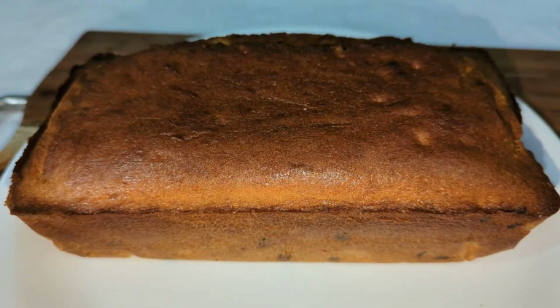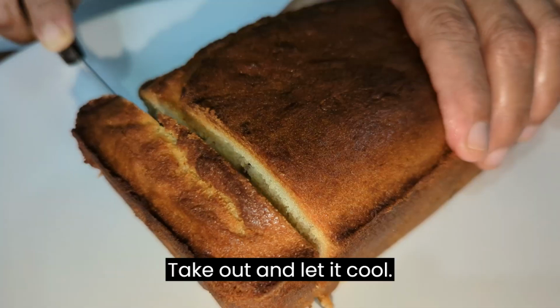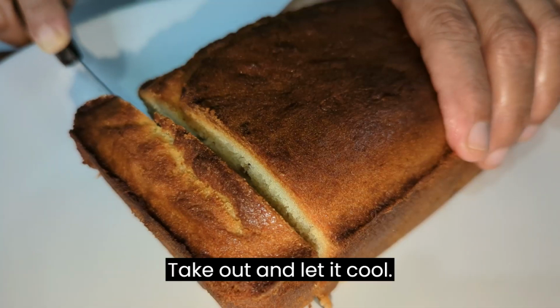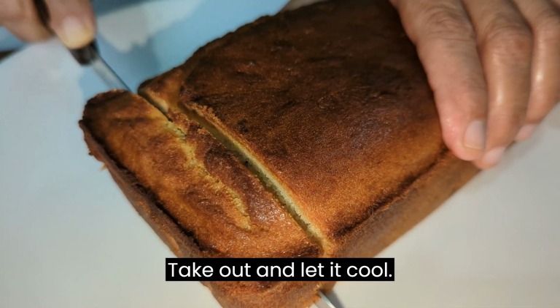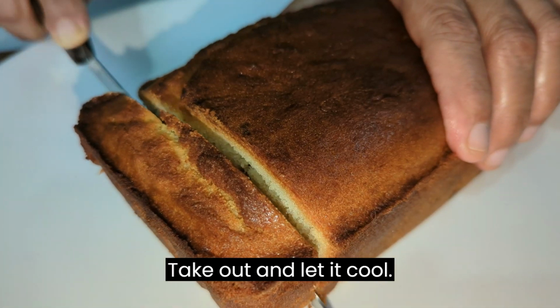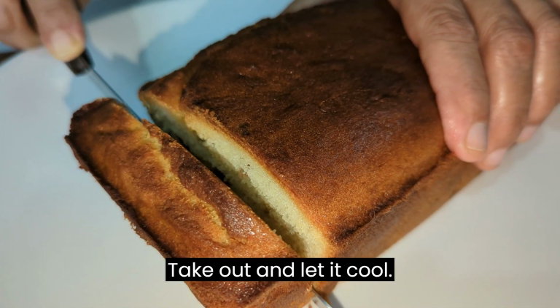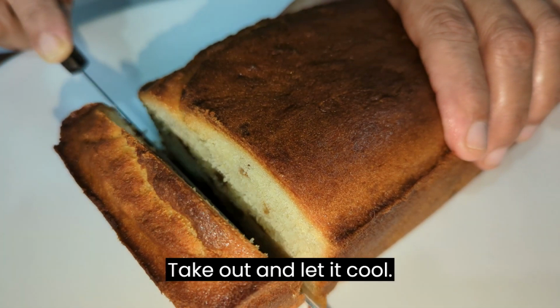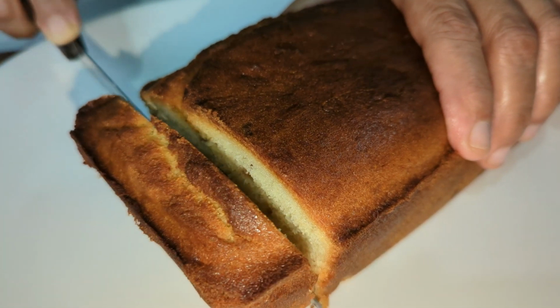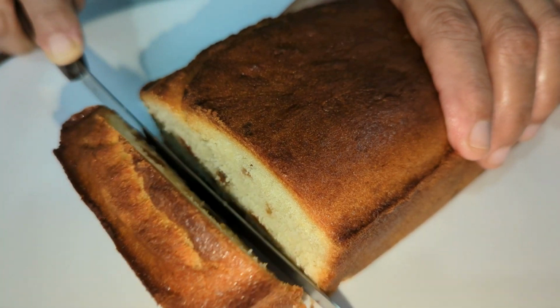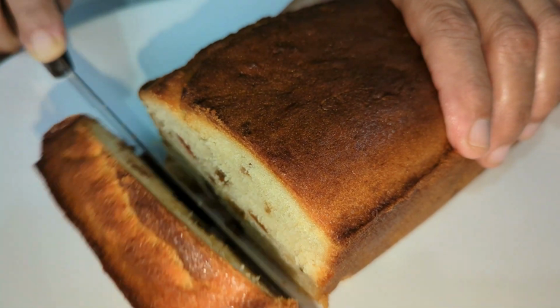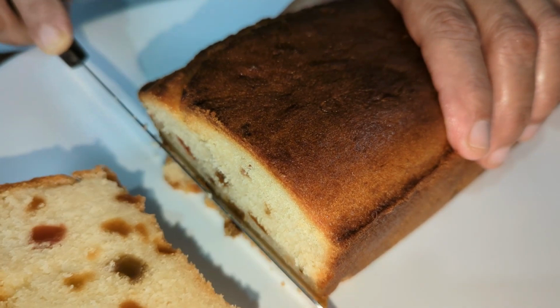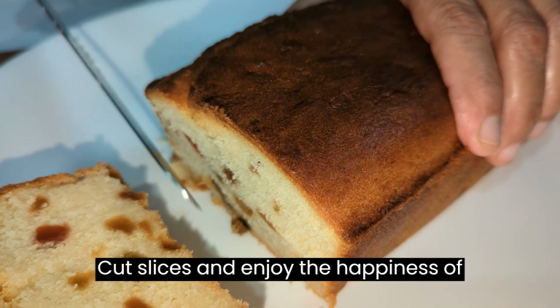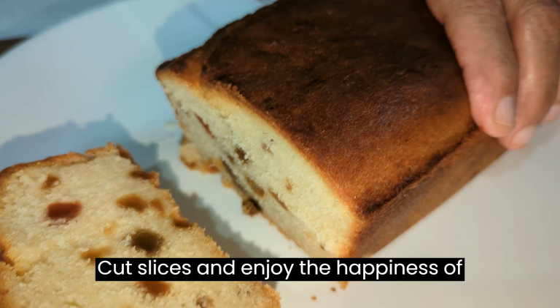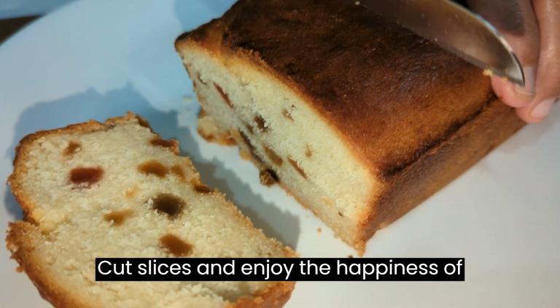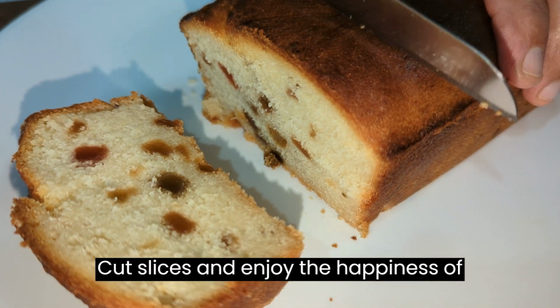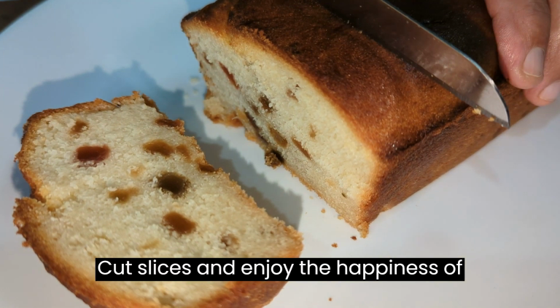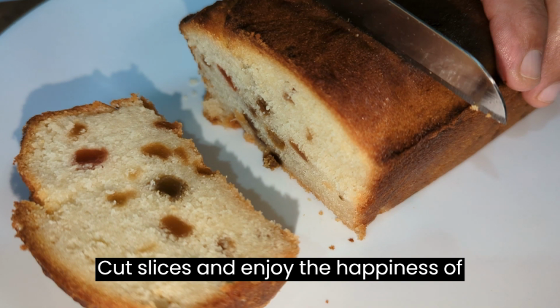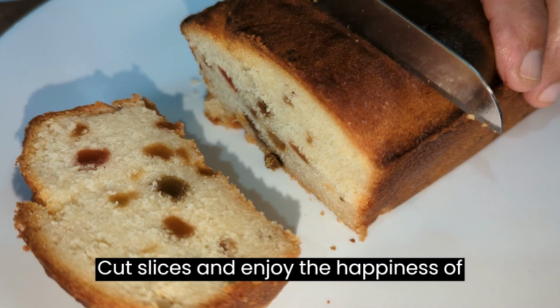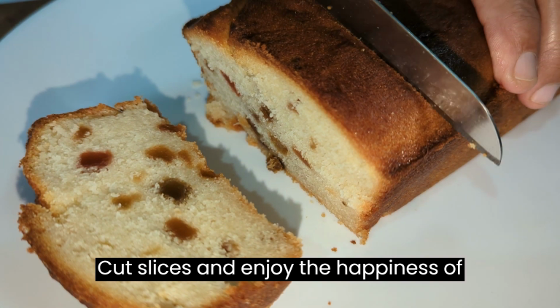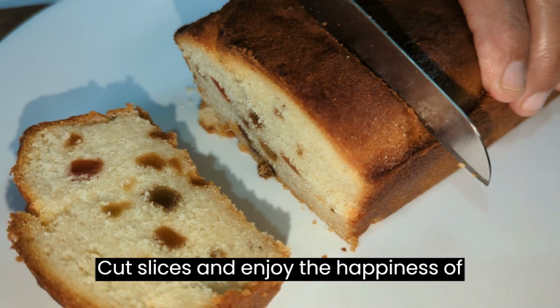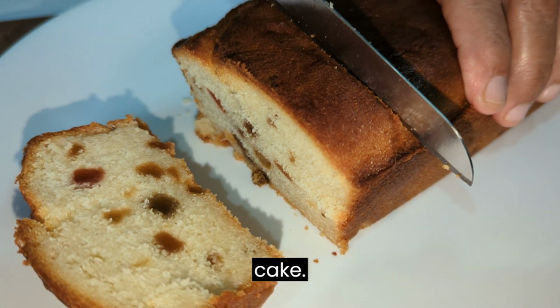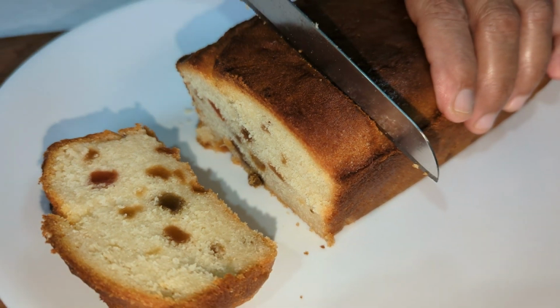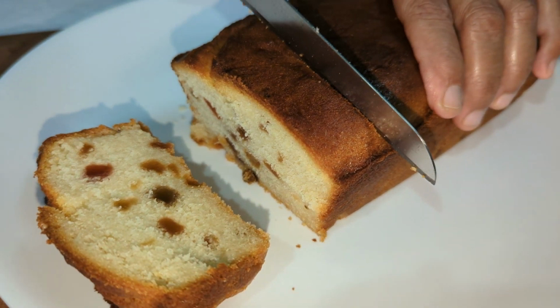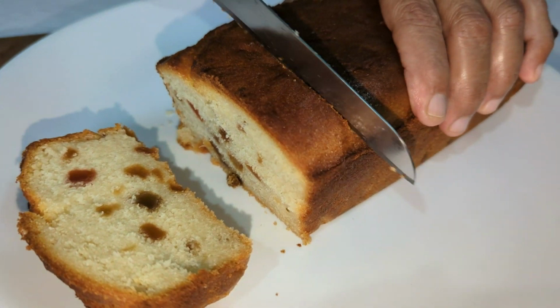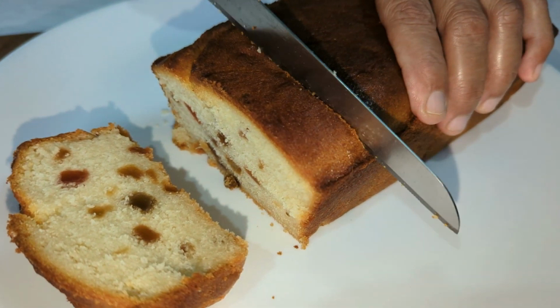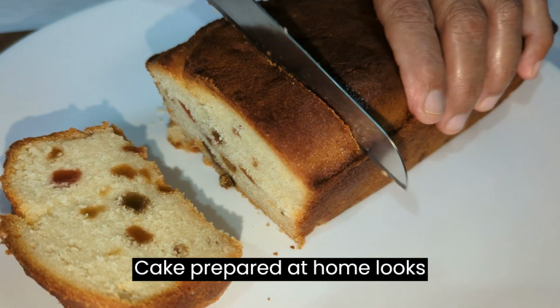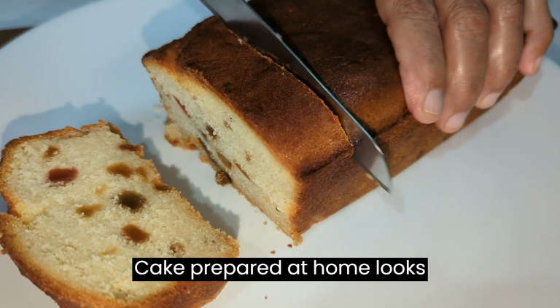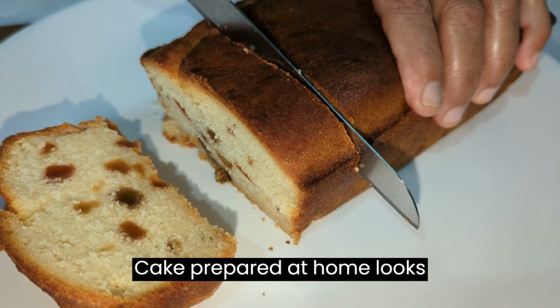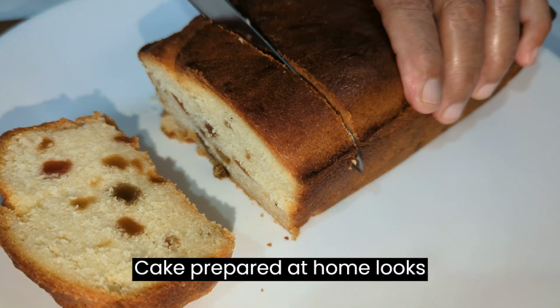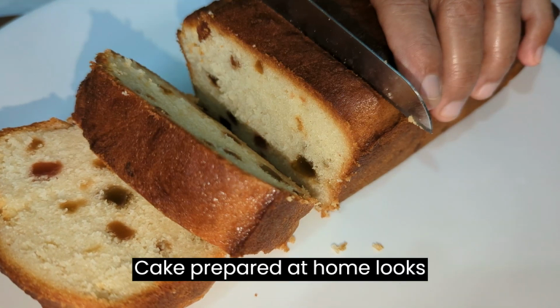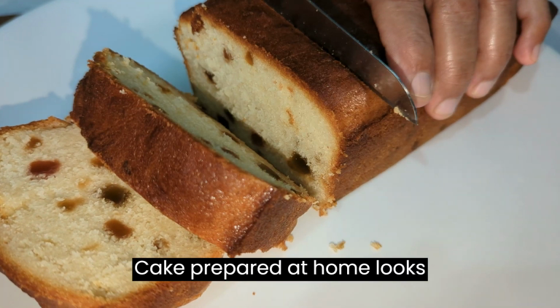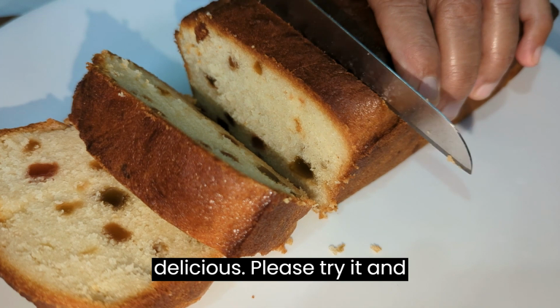Take out and let it cool. Cut slices and enjoy the happiness of cake — cake prepared at home looks delicious.